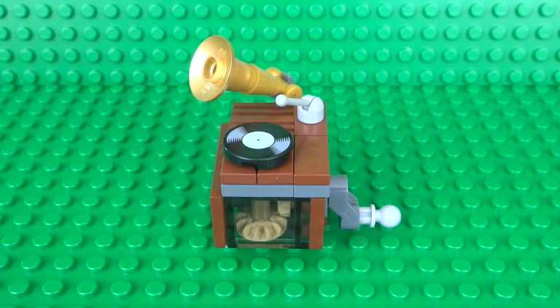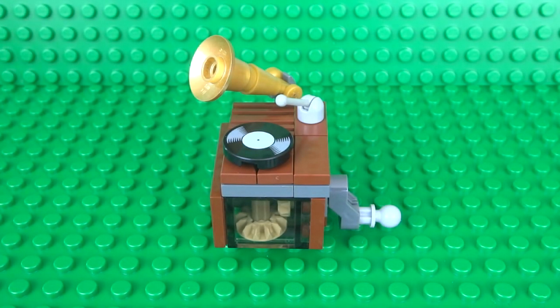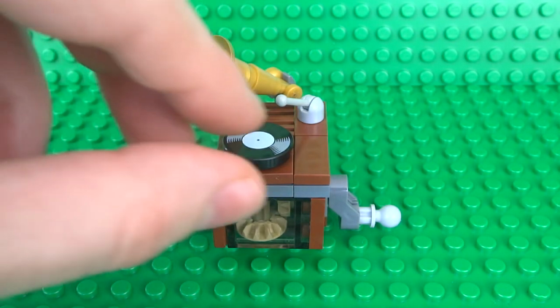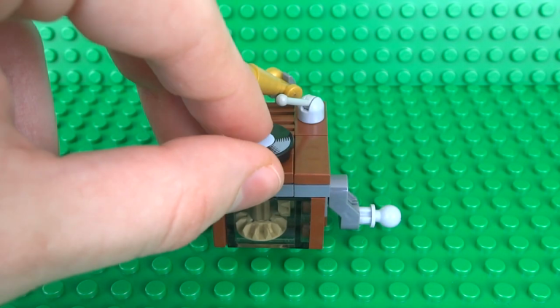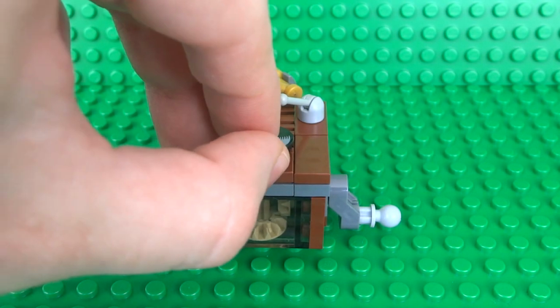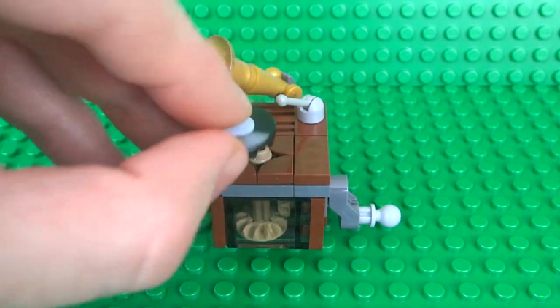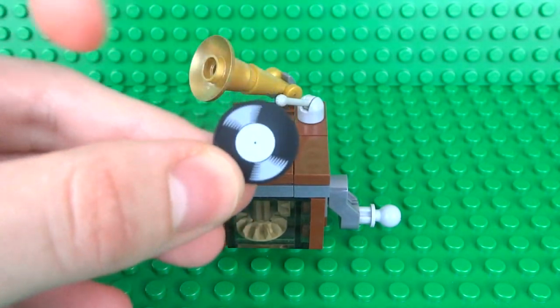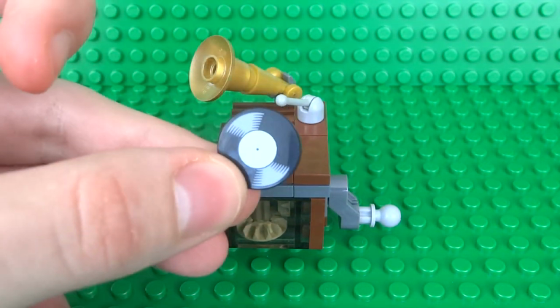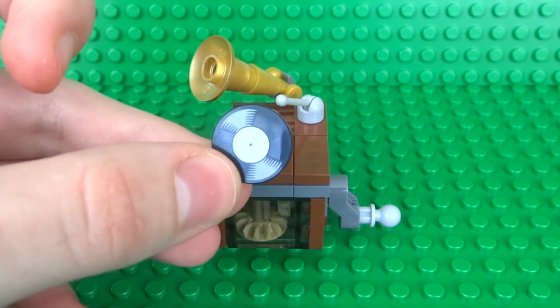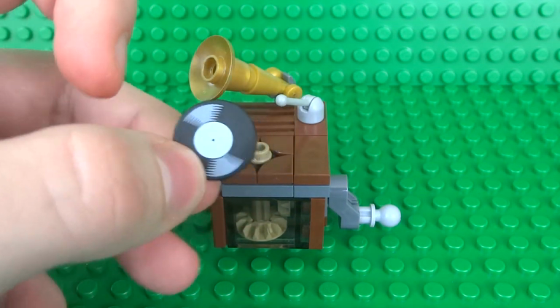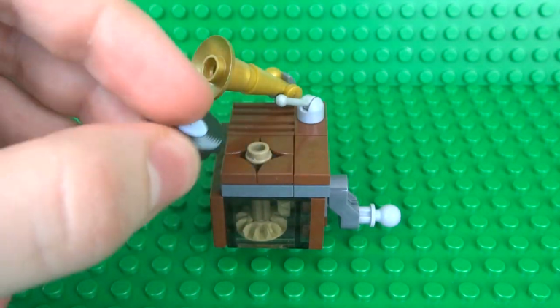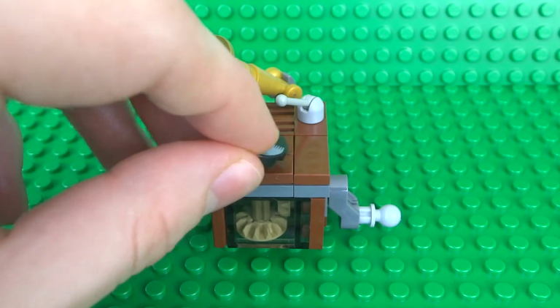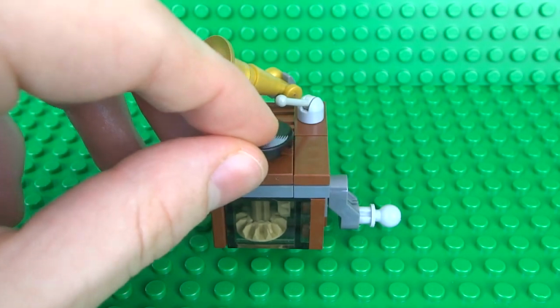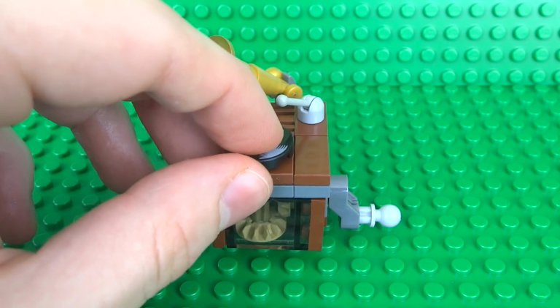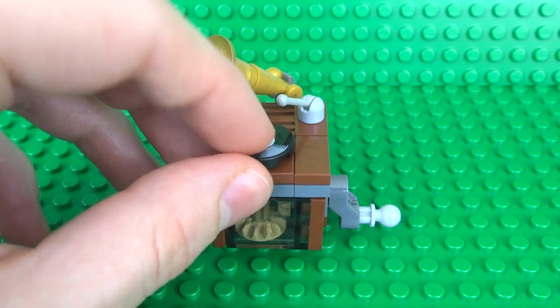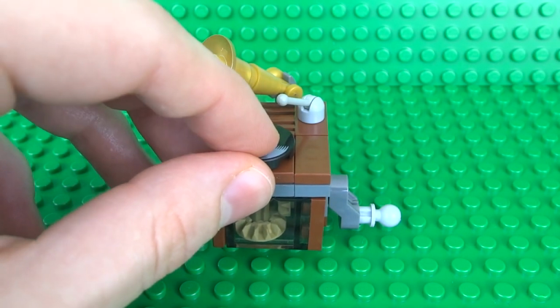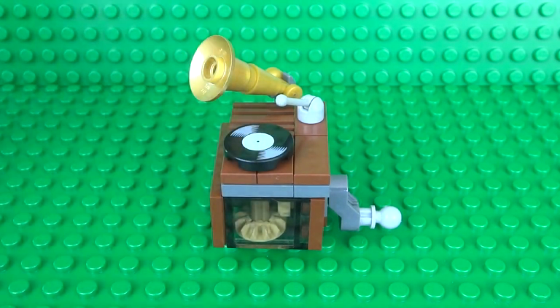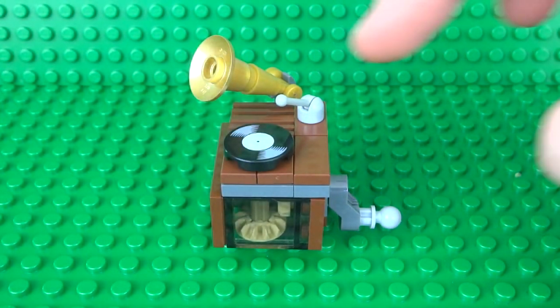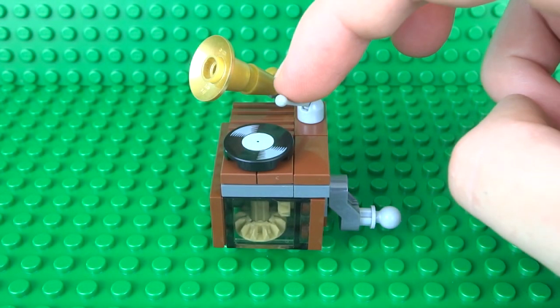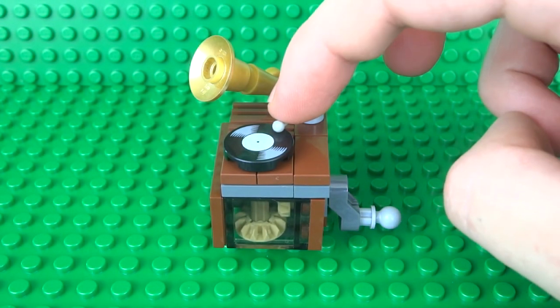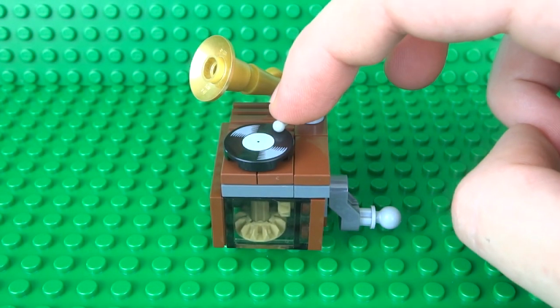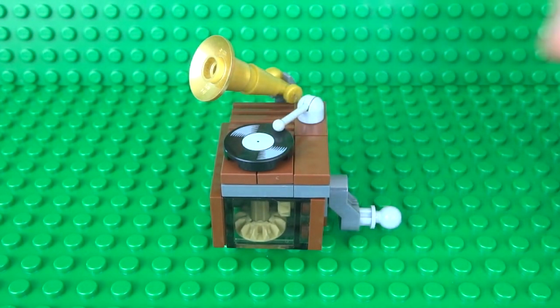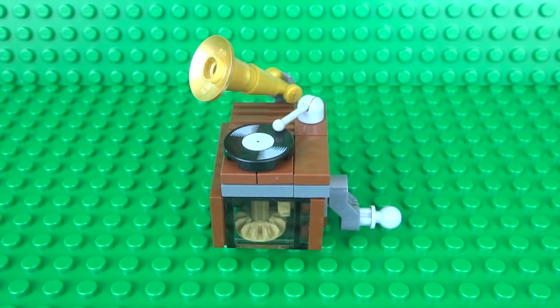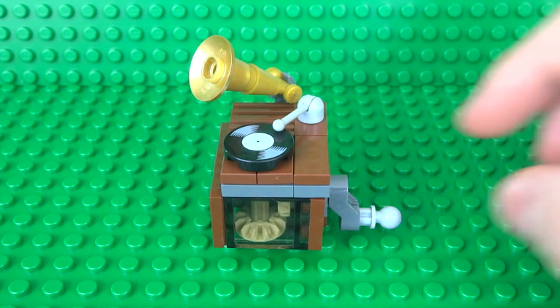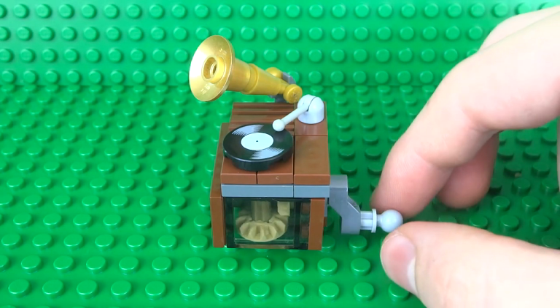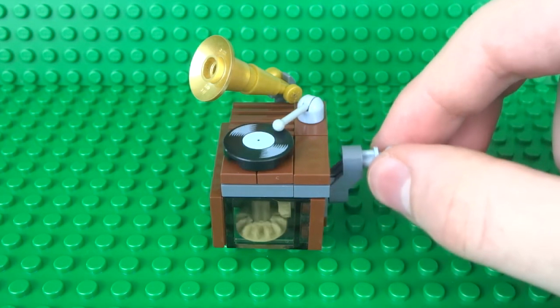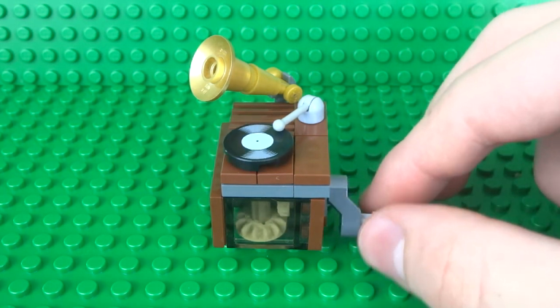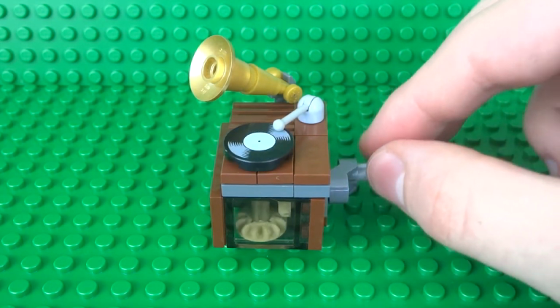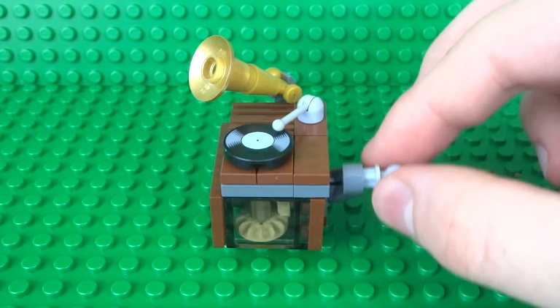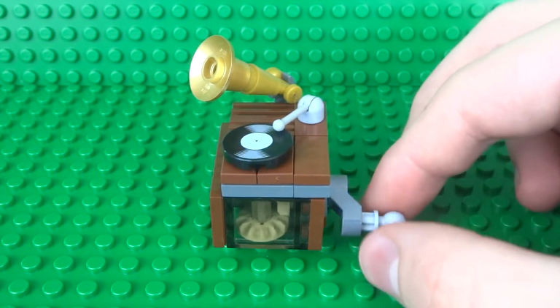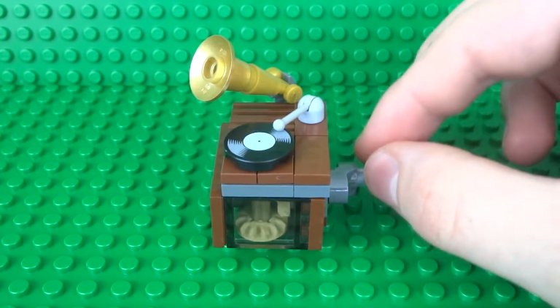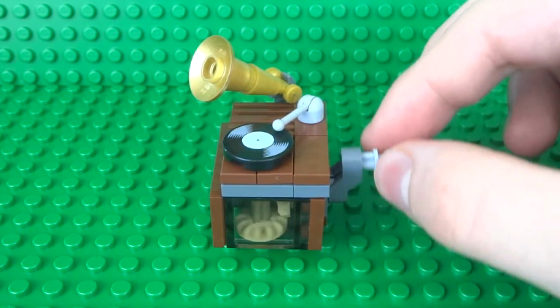To begin you'll first need to grab yourself a record, and to play the record simply place it in the middle of the turntable. Angle the needle on top downwards and turn the handle on the side to play your song.